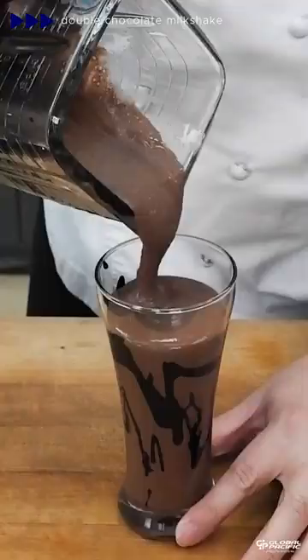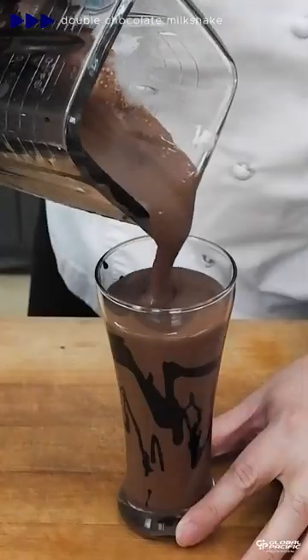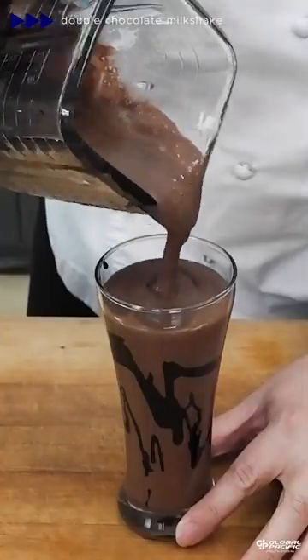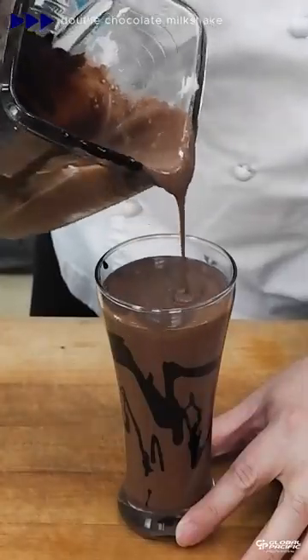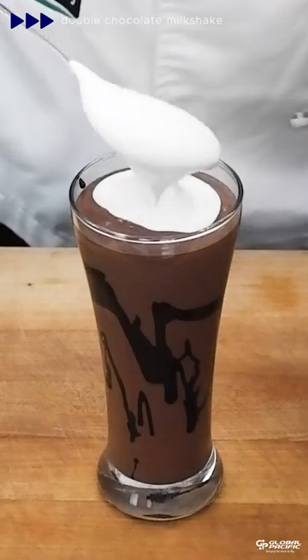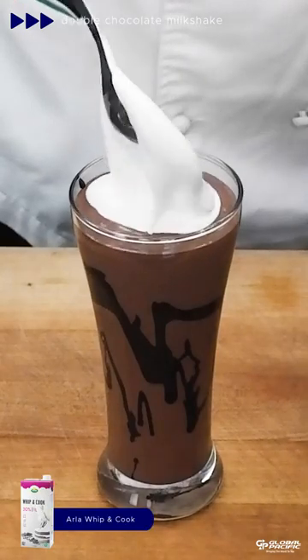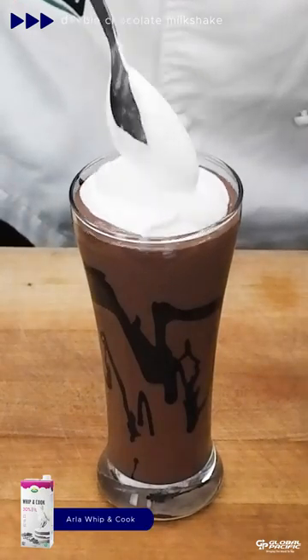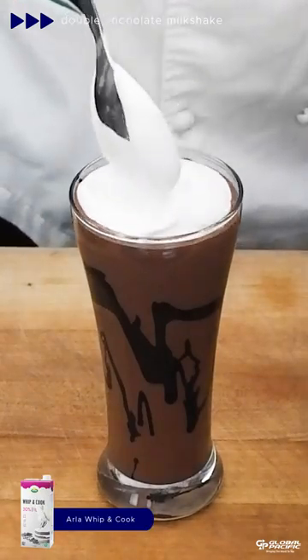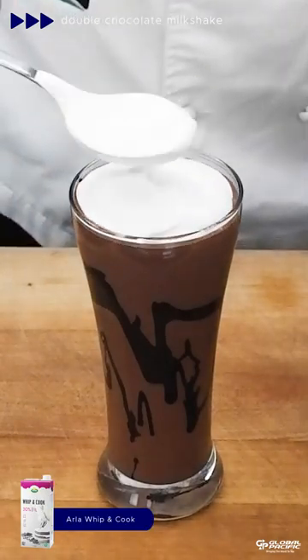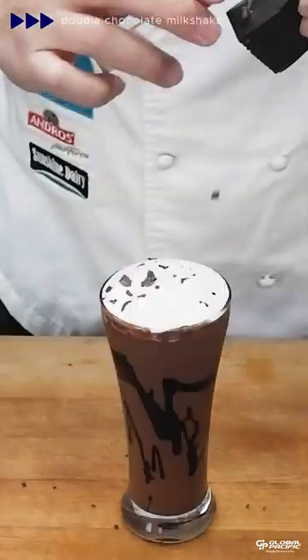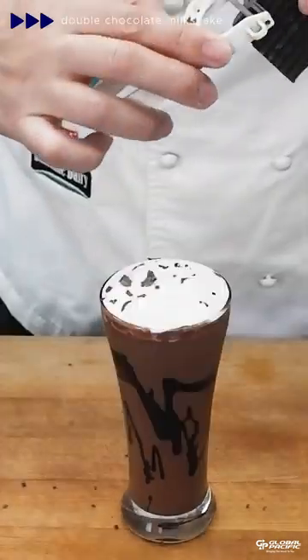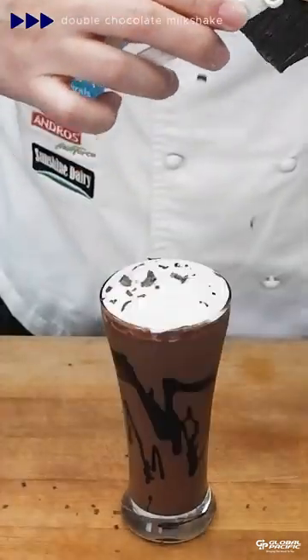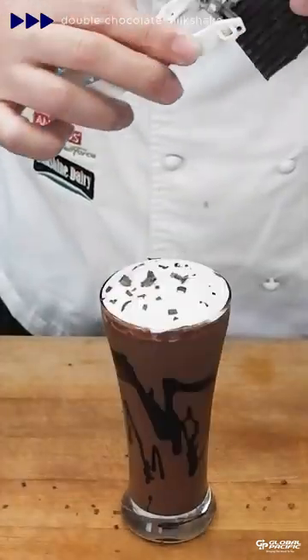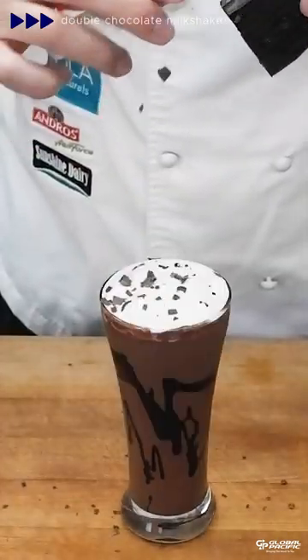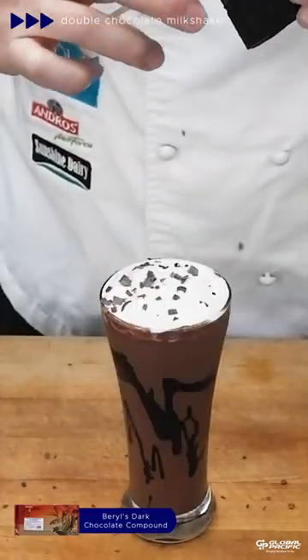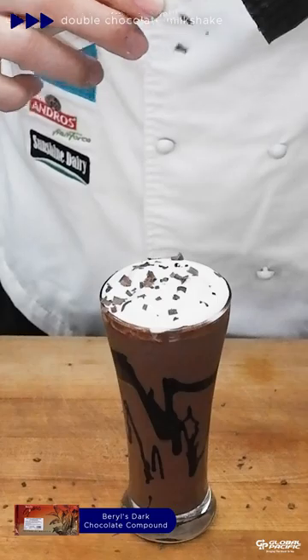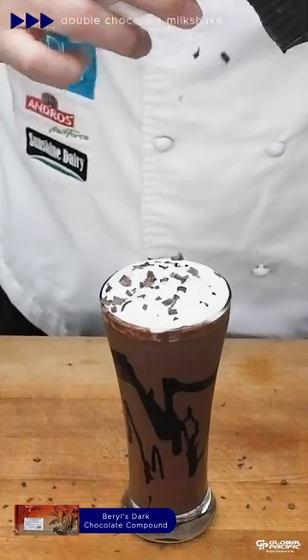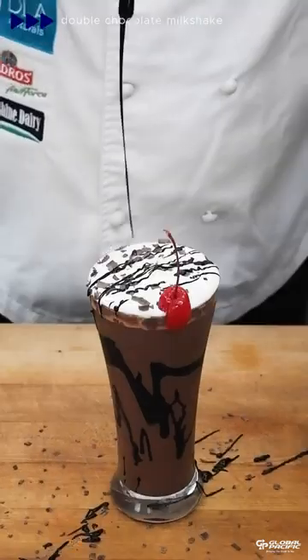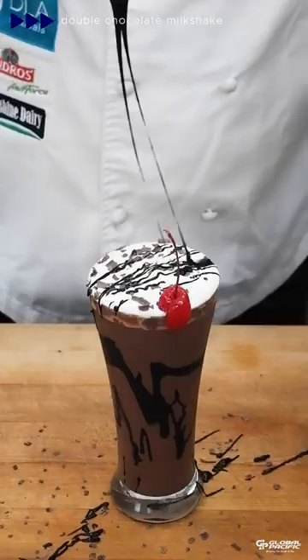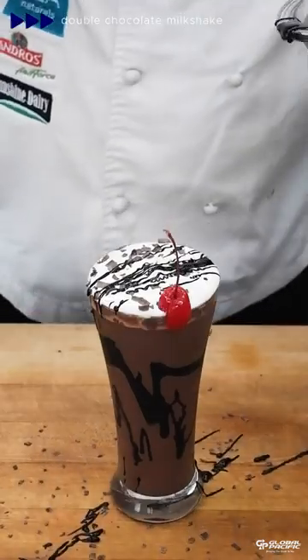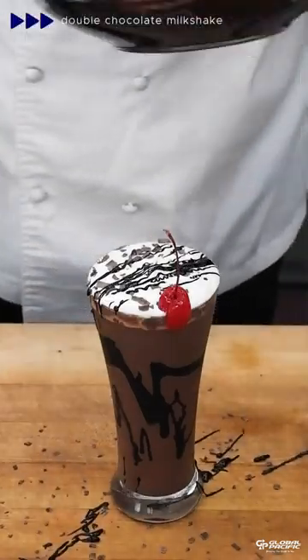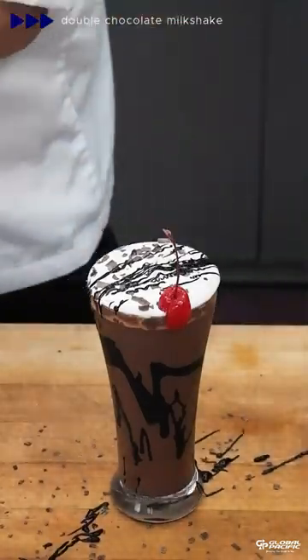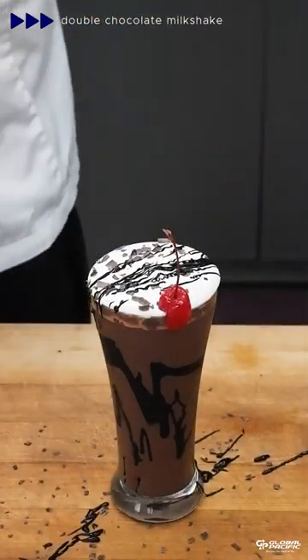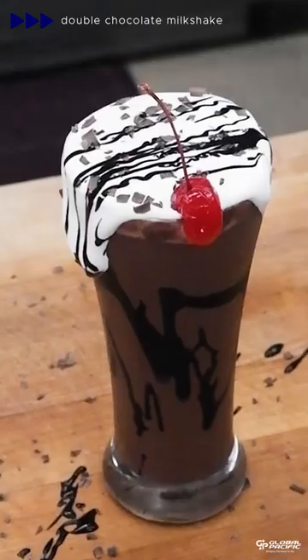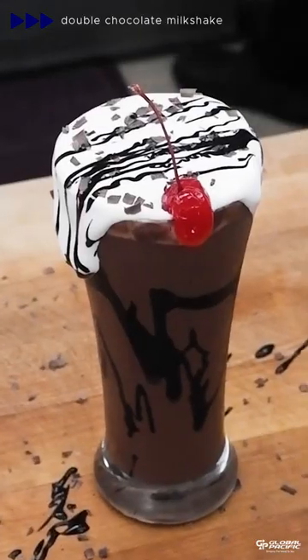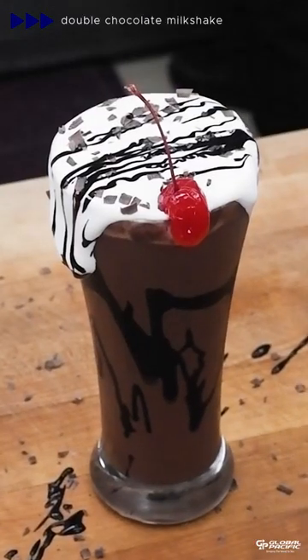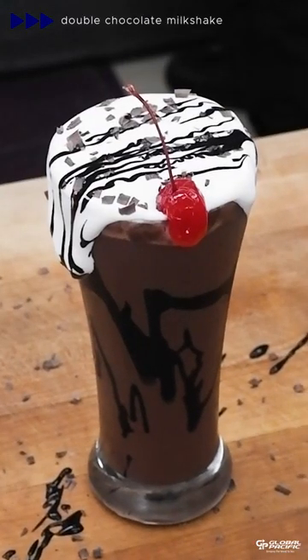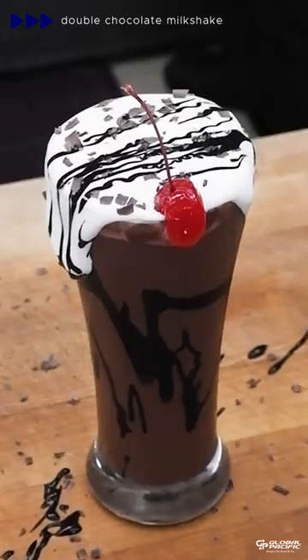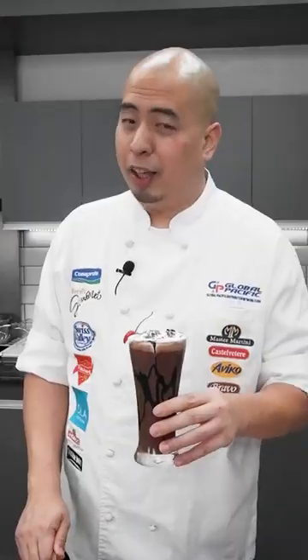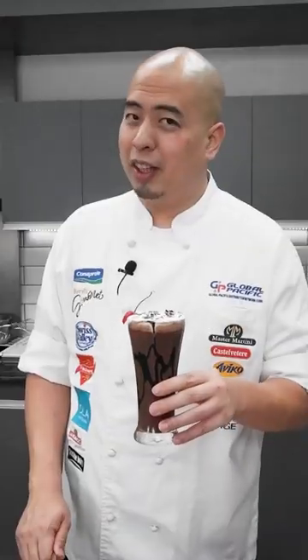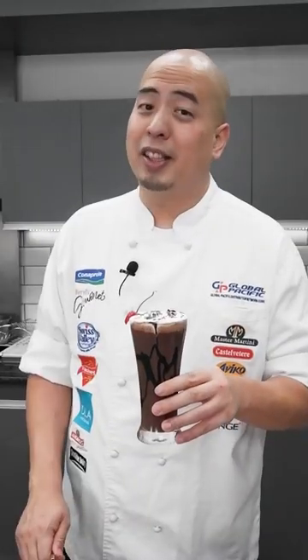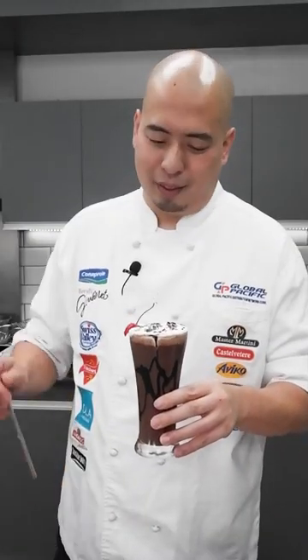Add your milkshake to a glass, top it with Arla whip and cook cream. We're going to shave on some Barrows dark chocolate compound. And just like that, it's done.